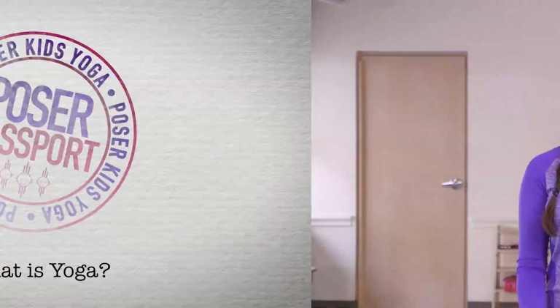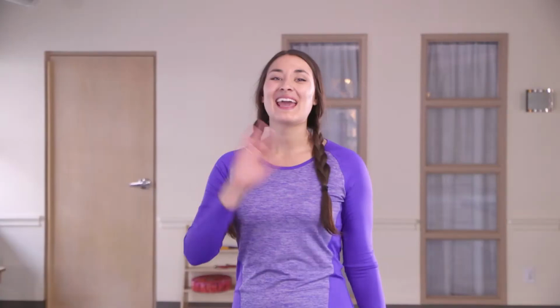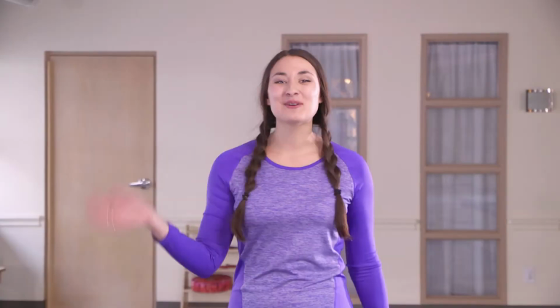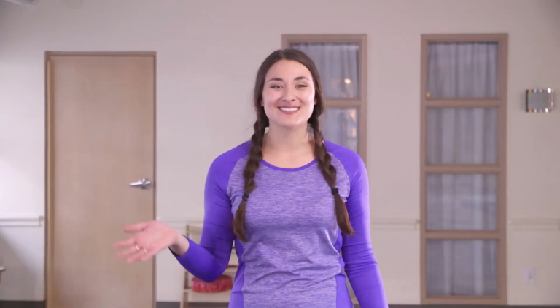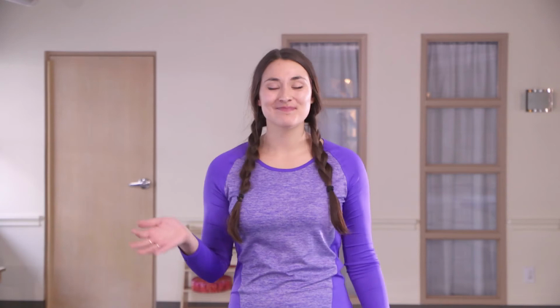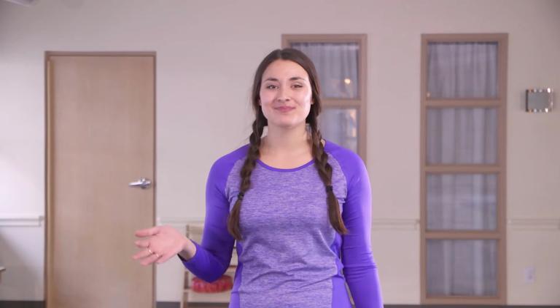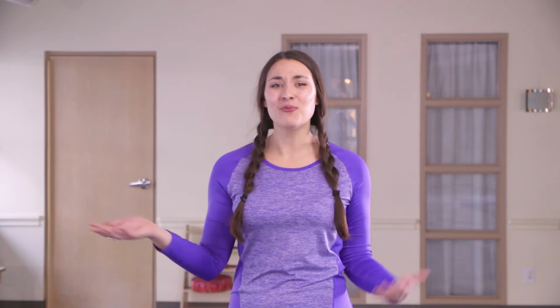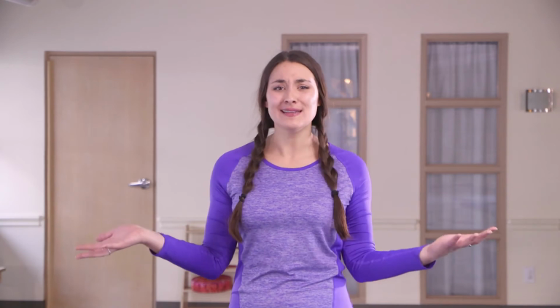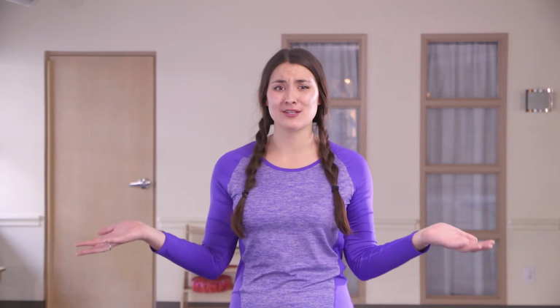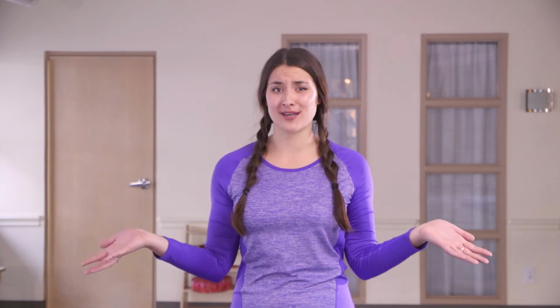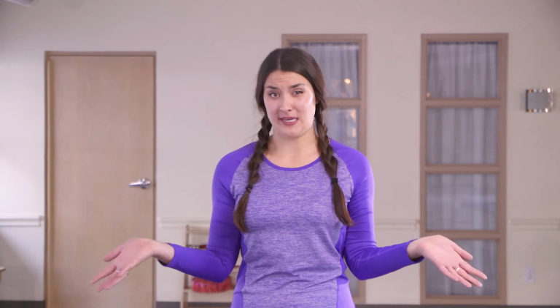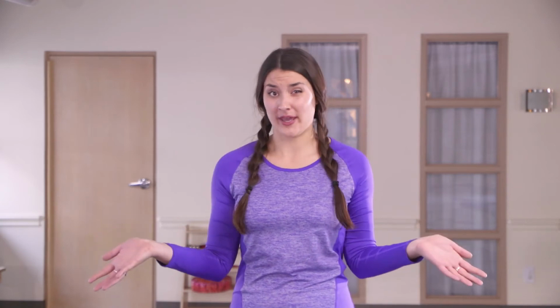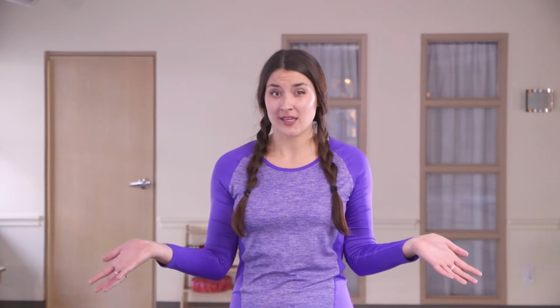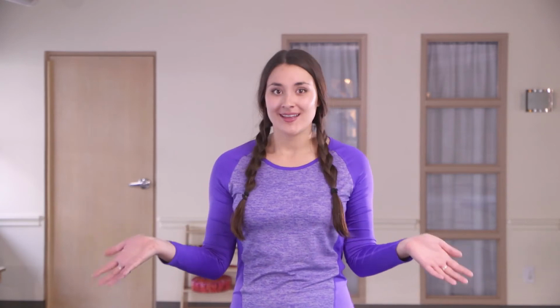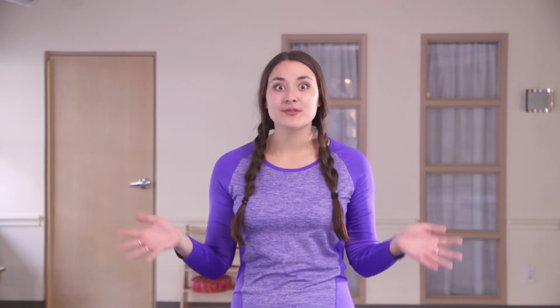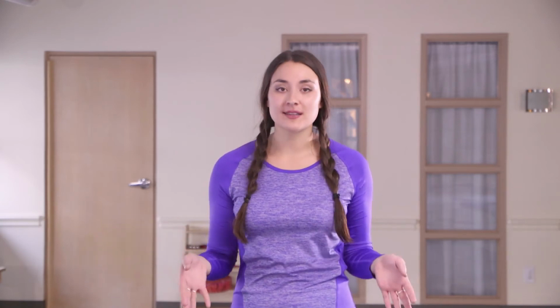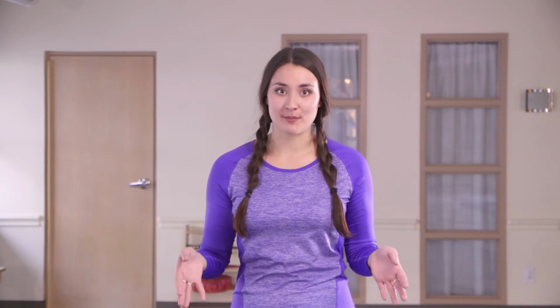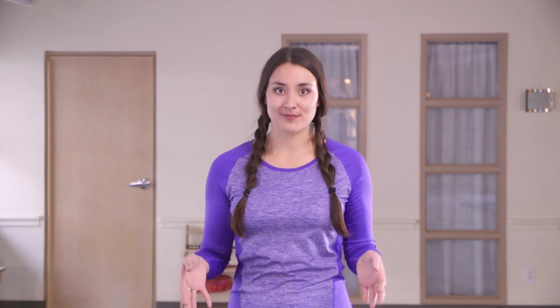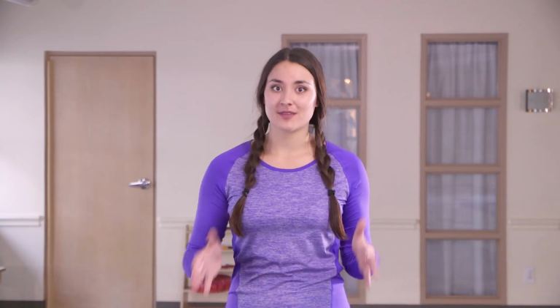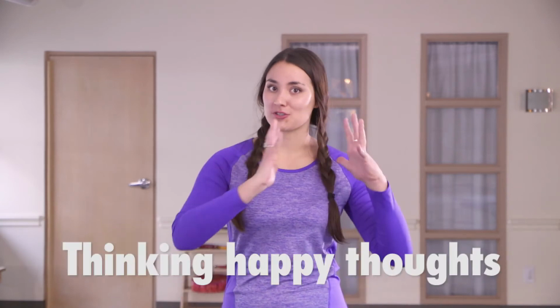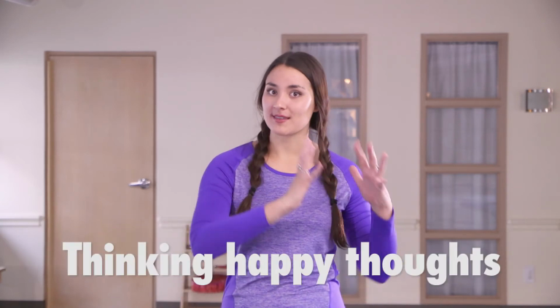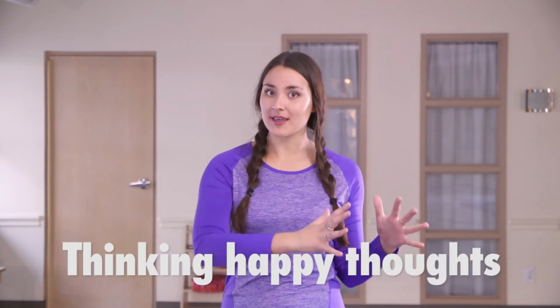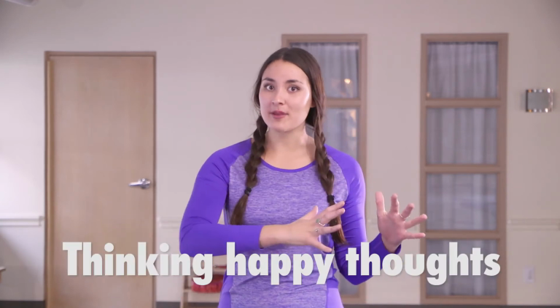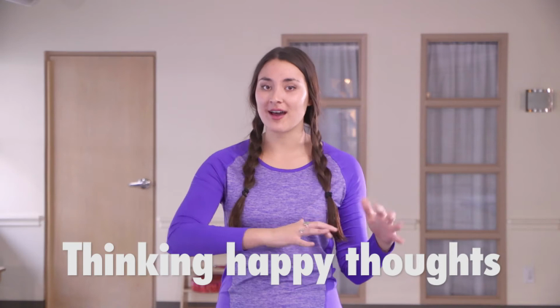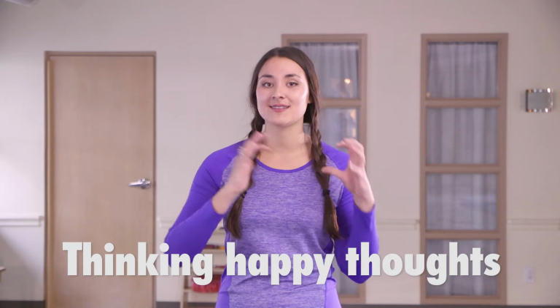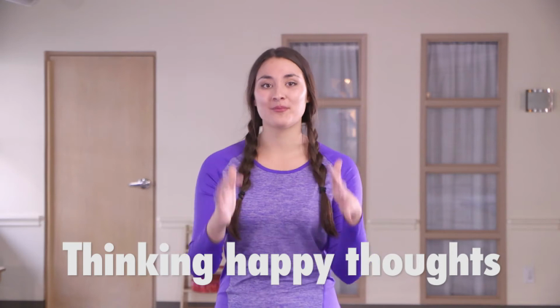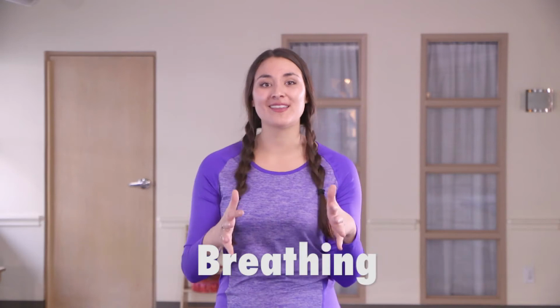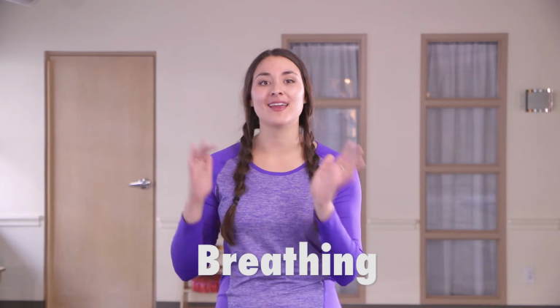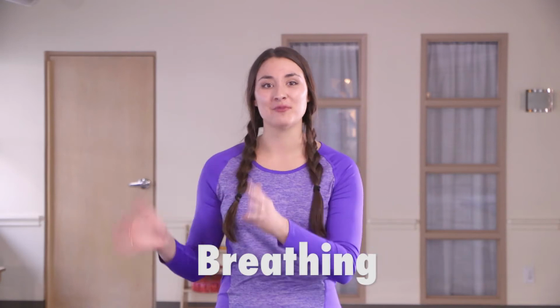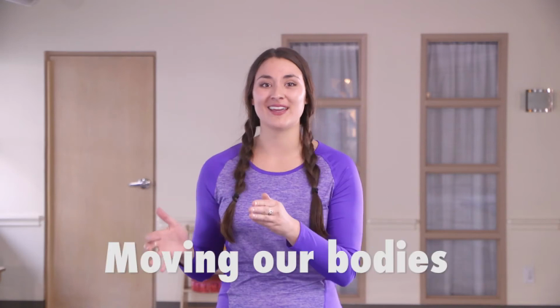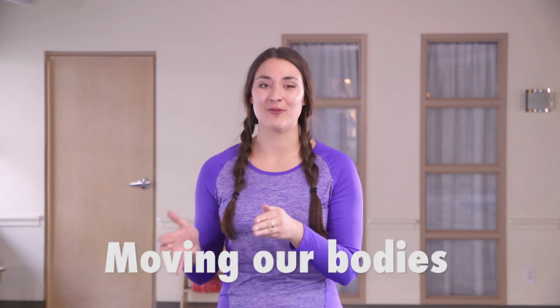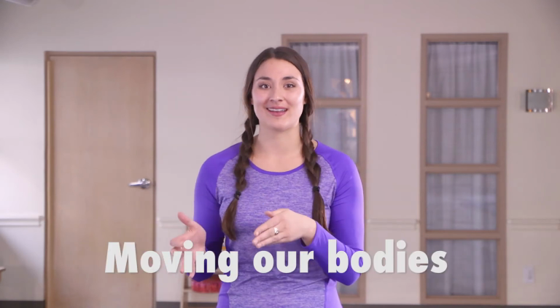Hey posers! So what is yoga anyway? It's really simple — it's just thinking happy thoughts, breathing, and moving our bodies.